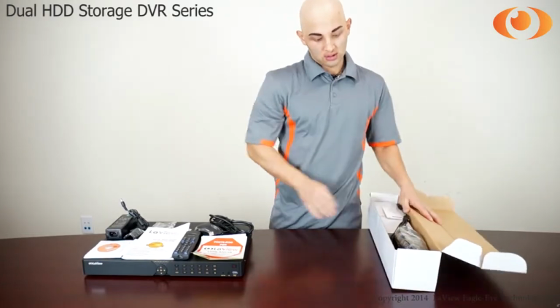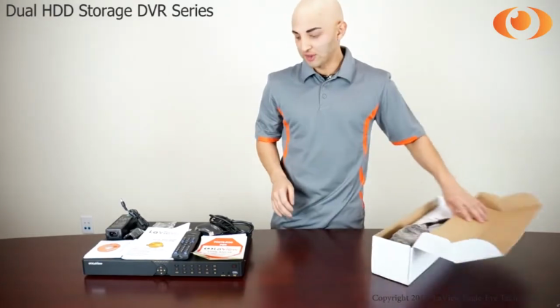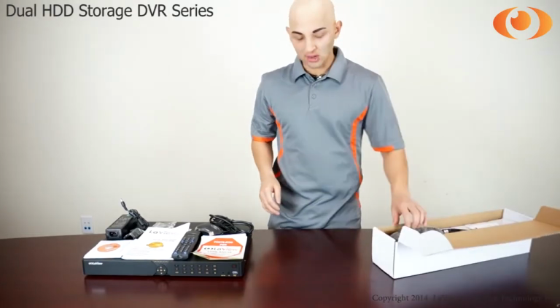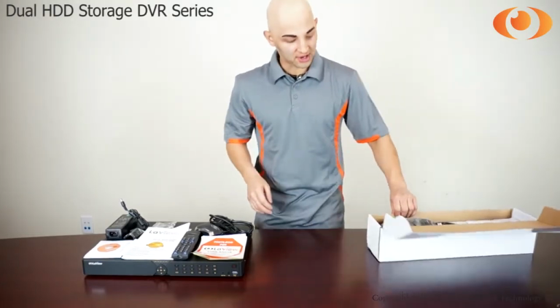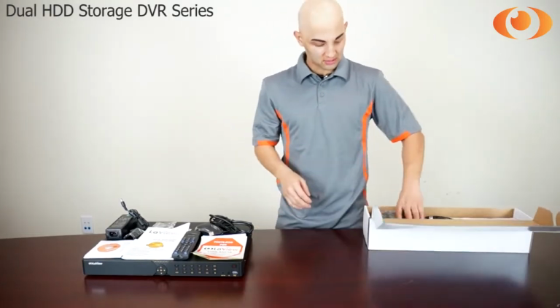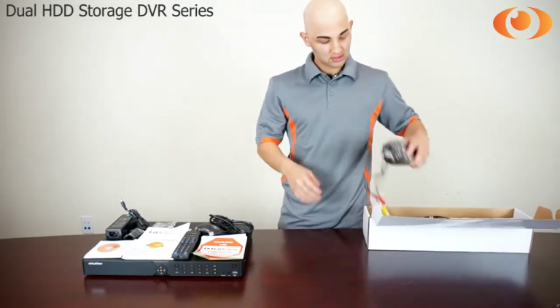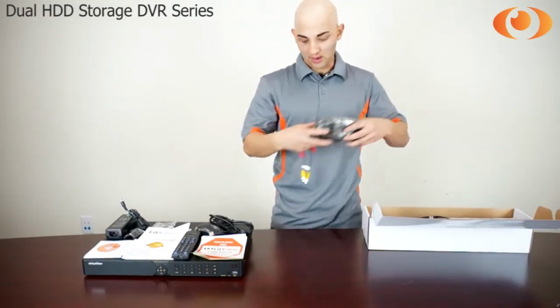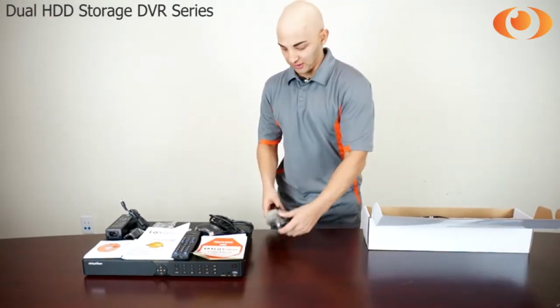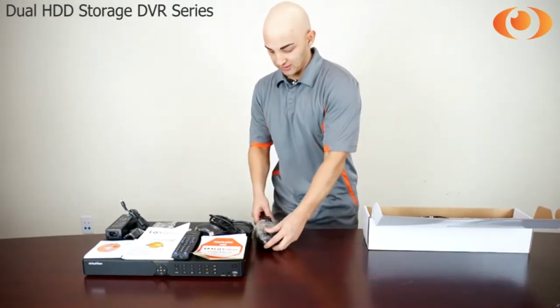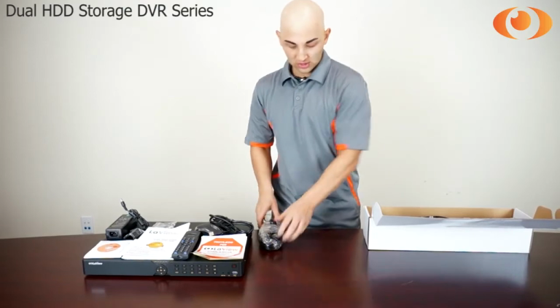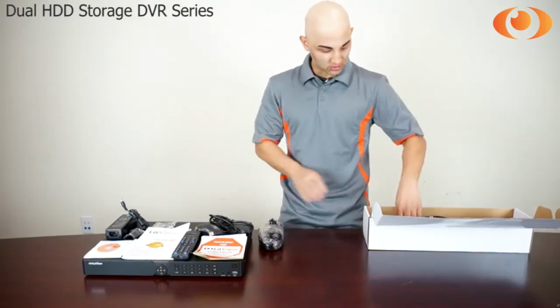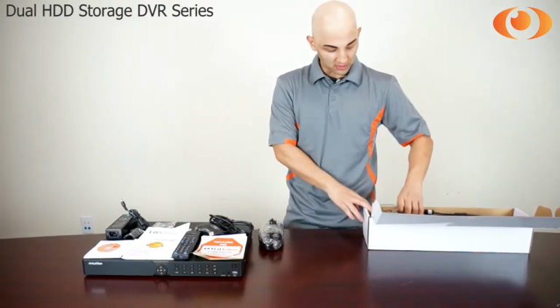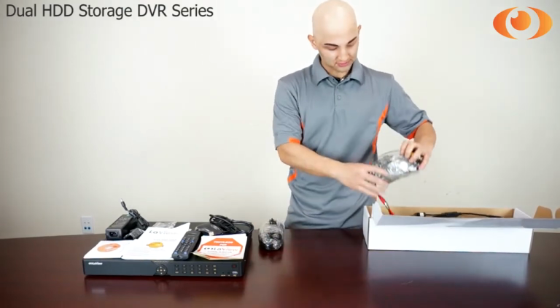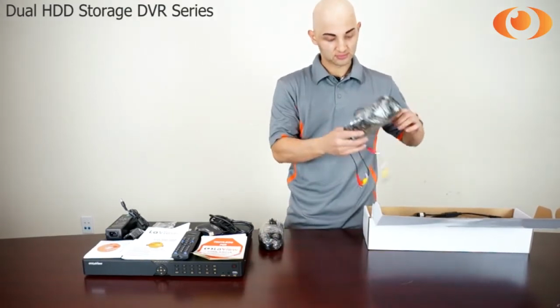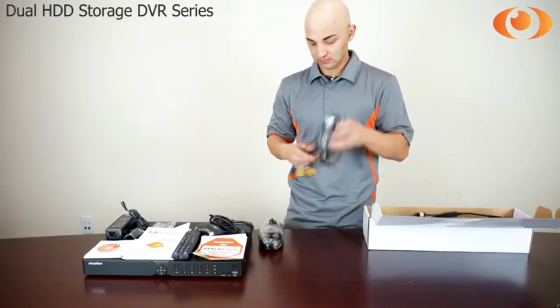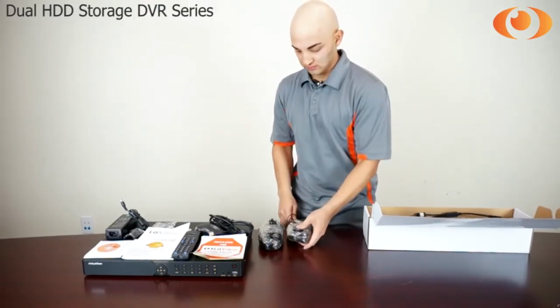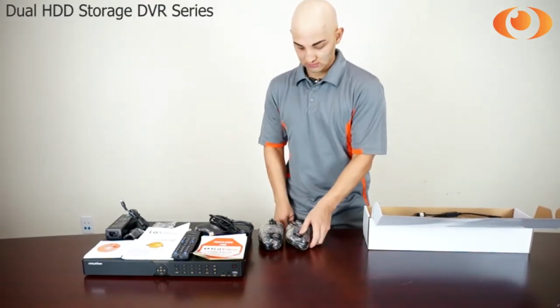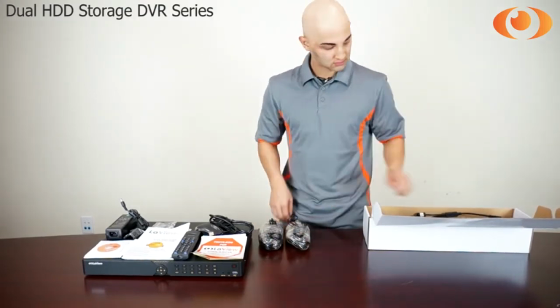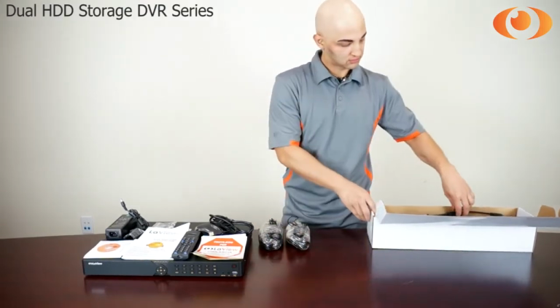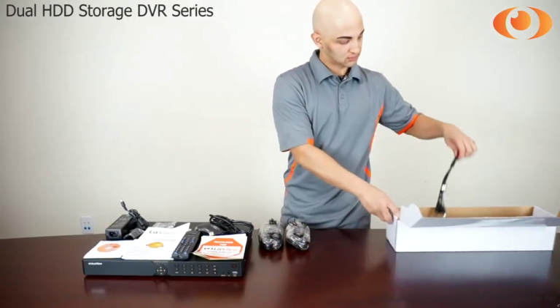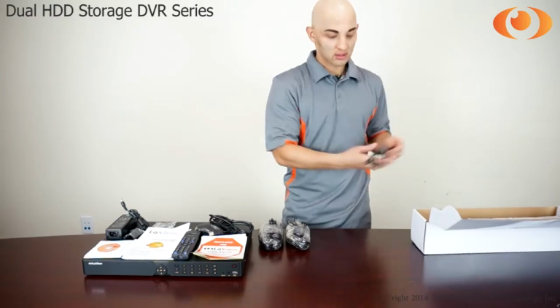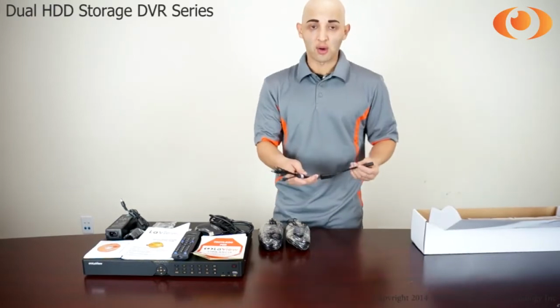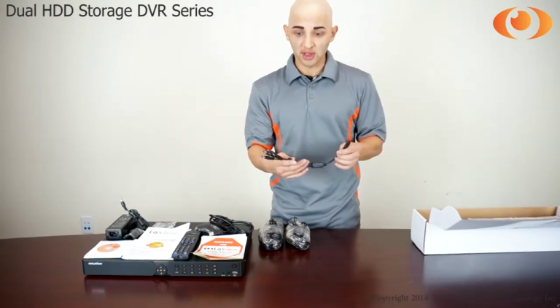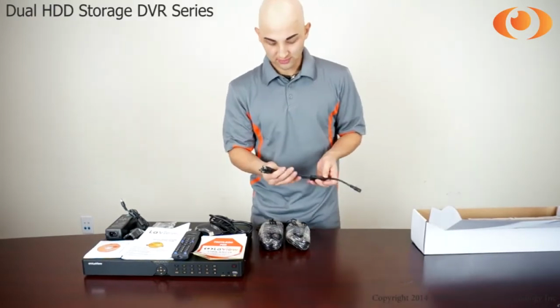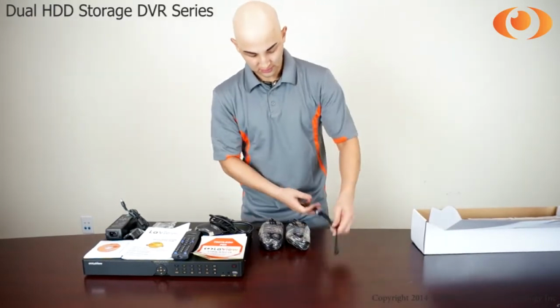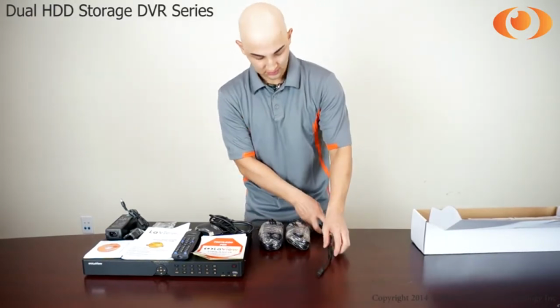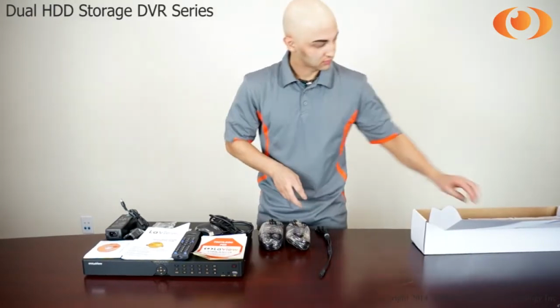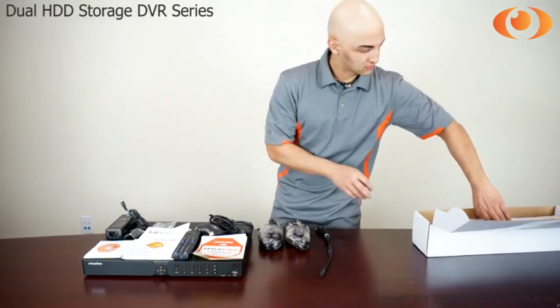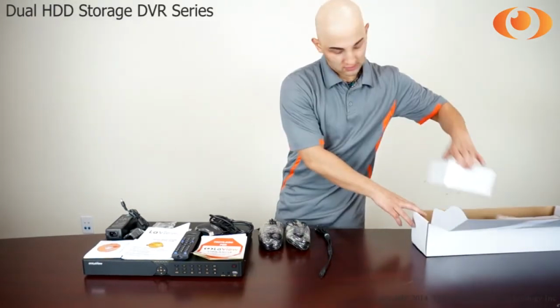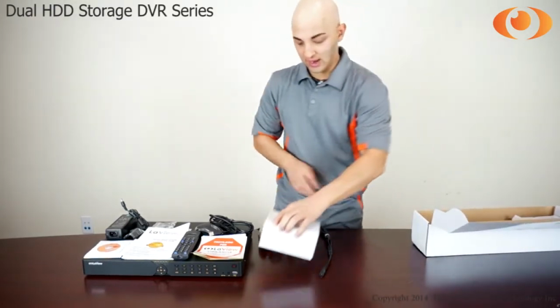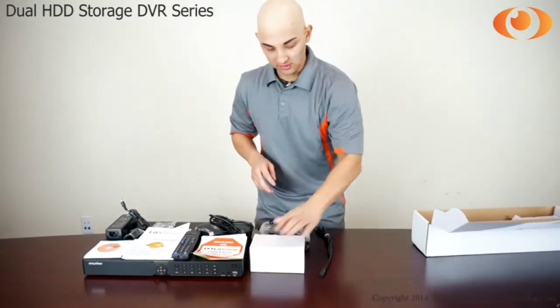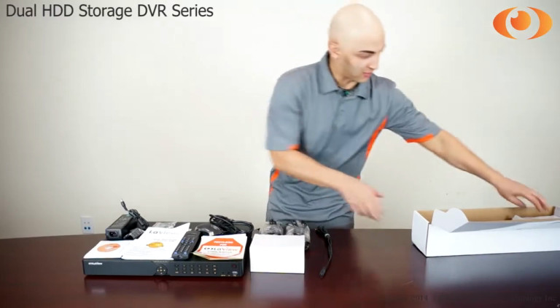Now let's see what comes inside the camera box. You got two cables, a power splitter, and your two cameras.